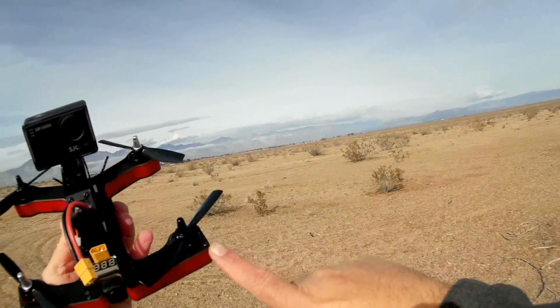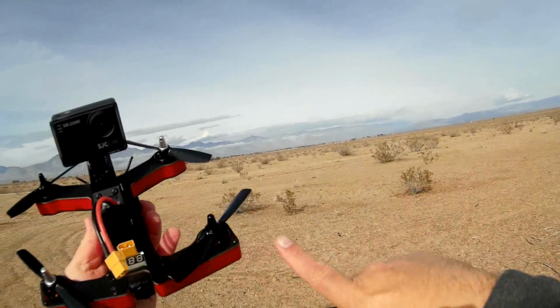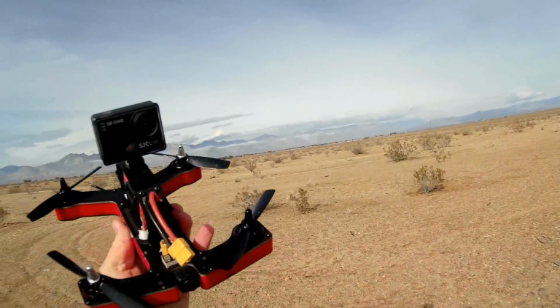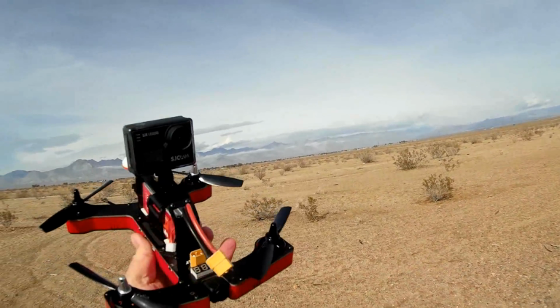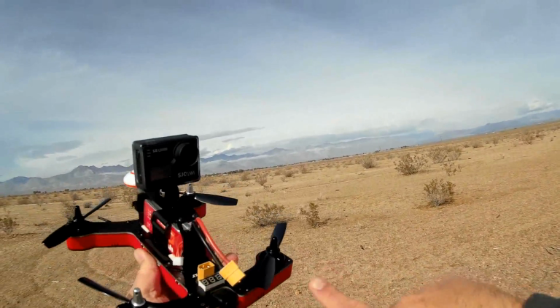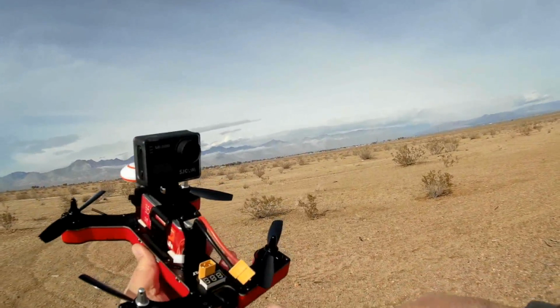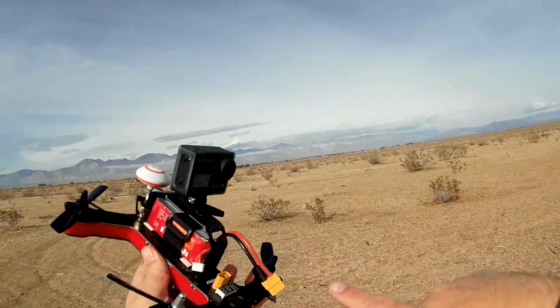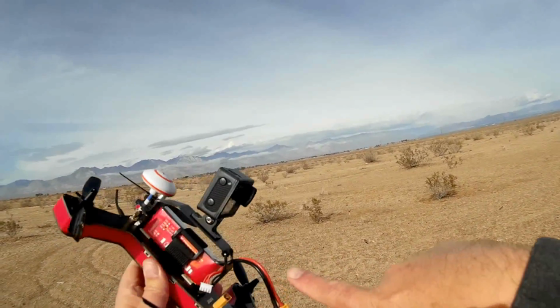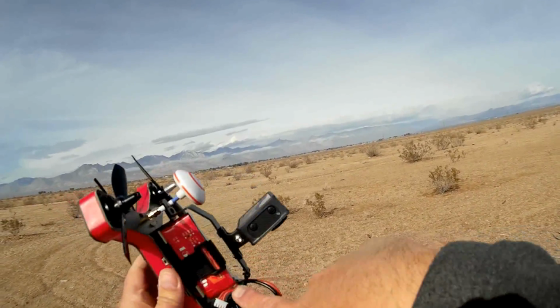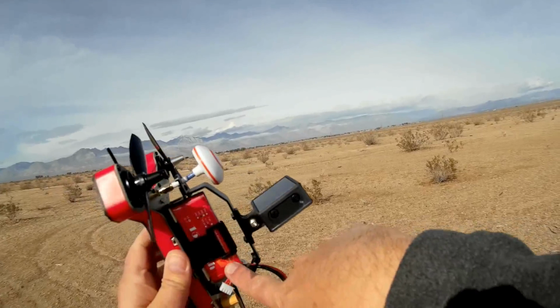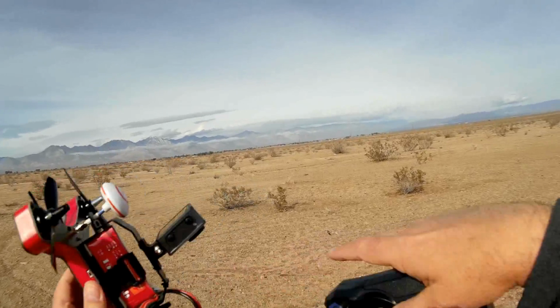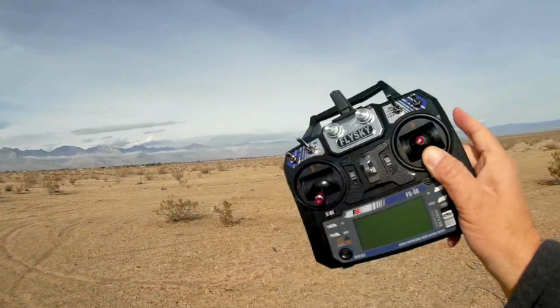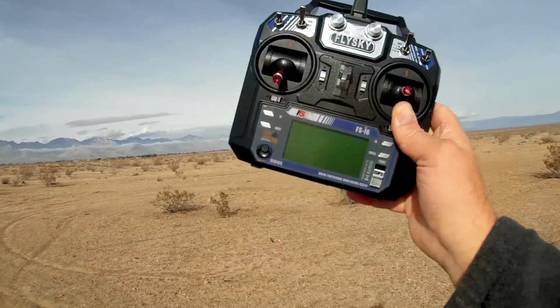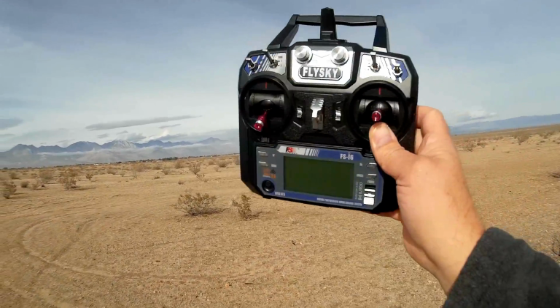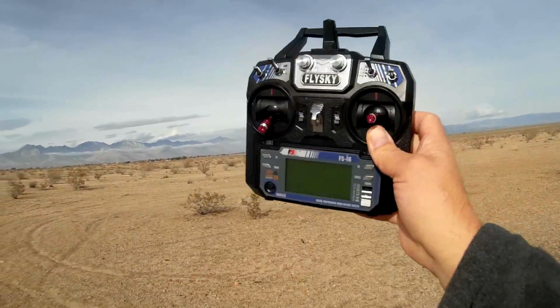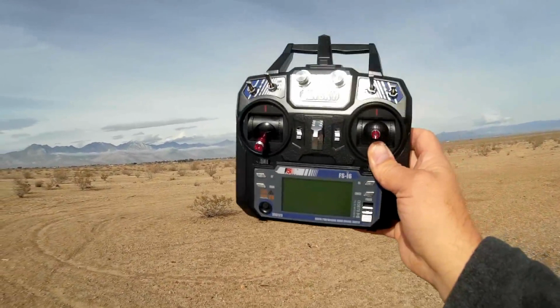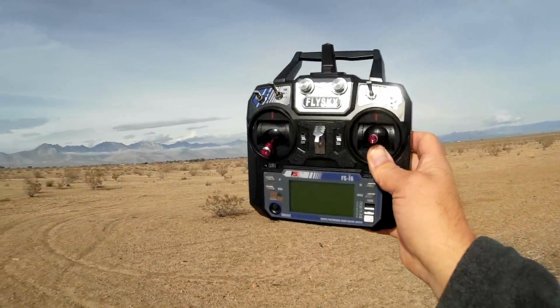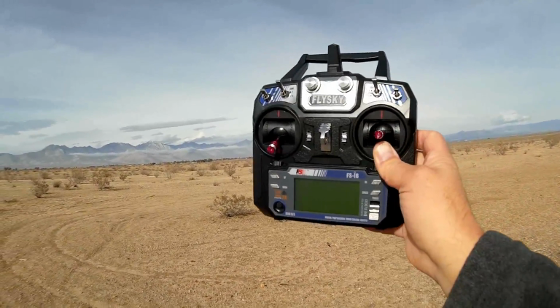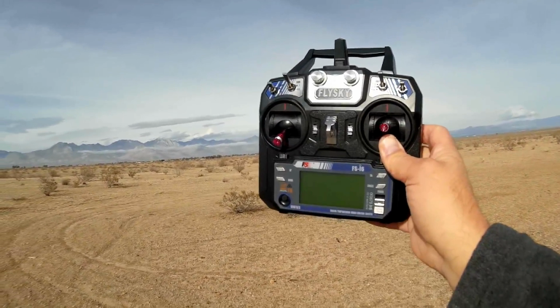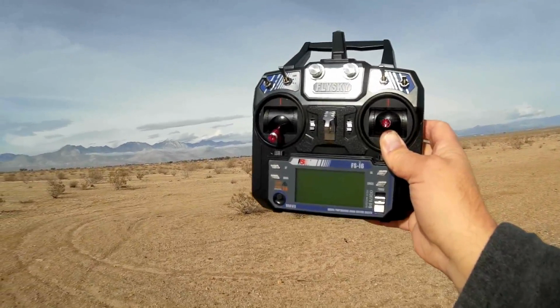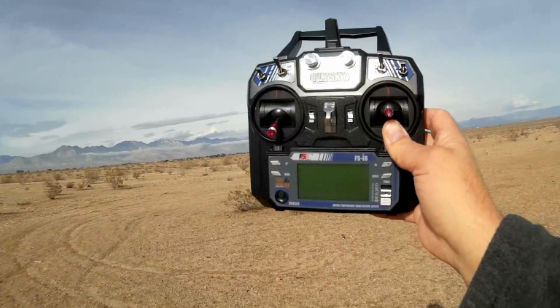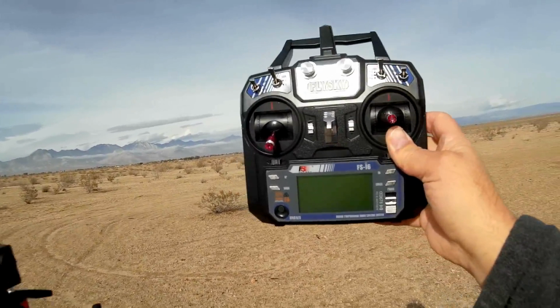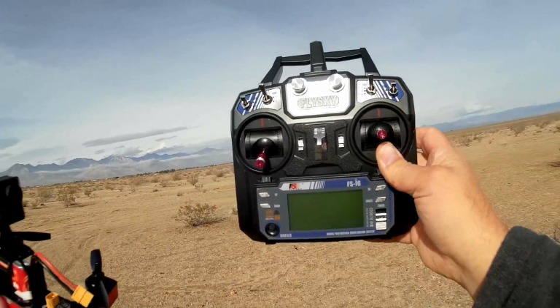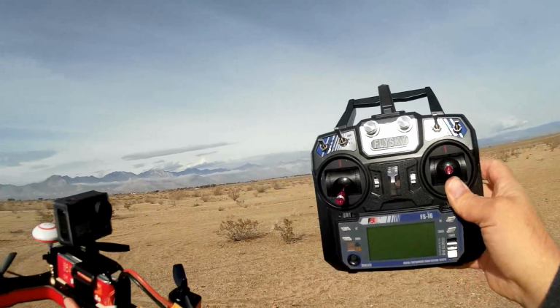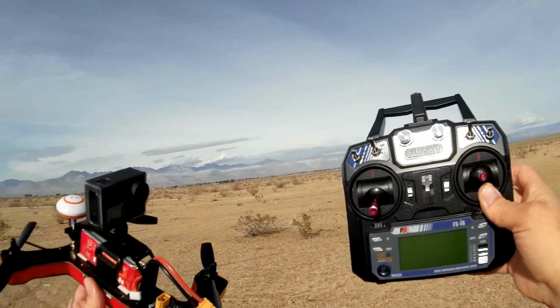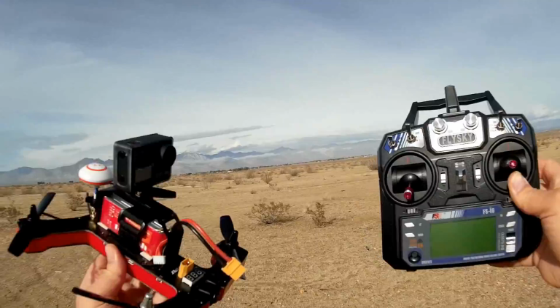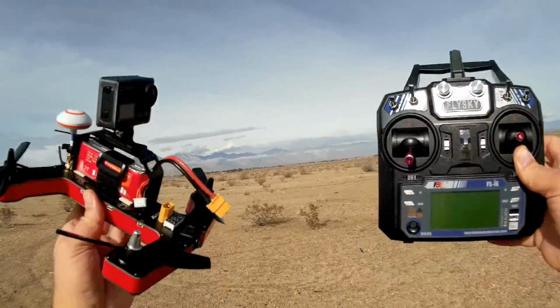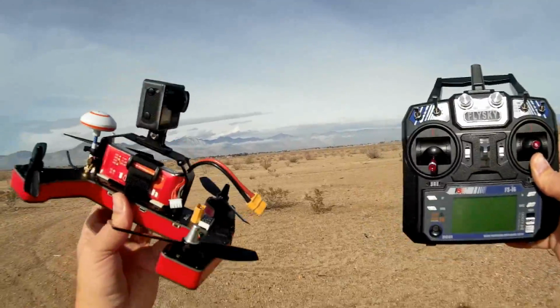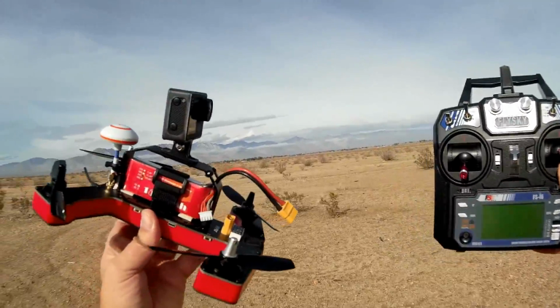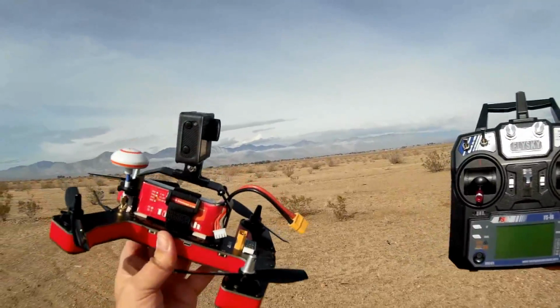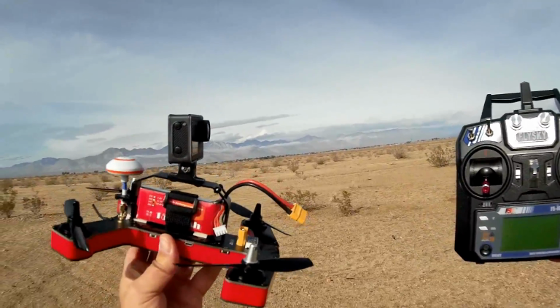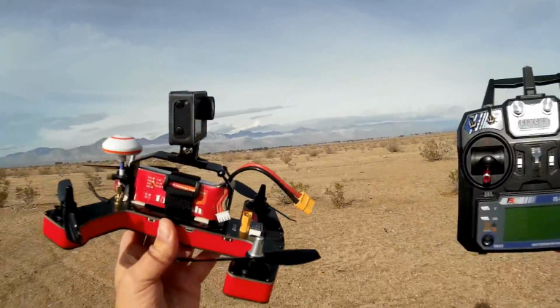It comes already fully assembled. All you need to do is charge up the battery, throw some batteries in the FlySky transmitter that they give you, and you're ready to go.